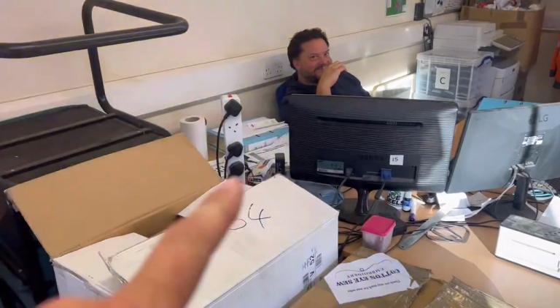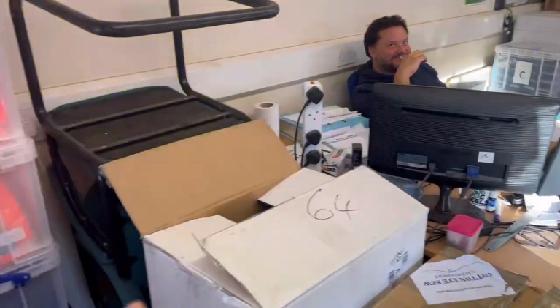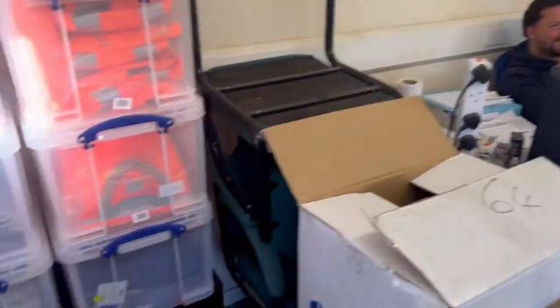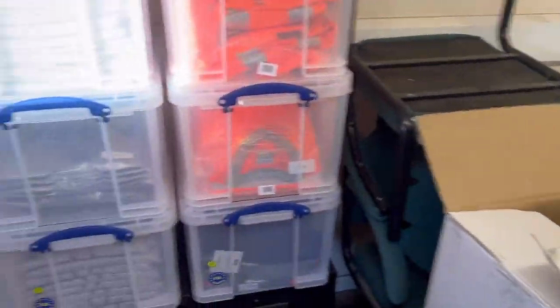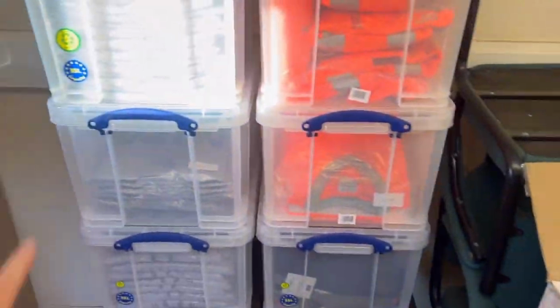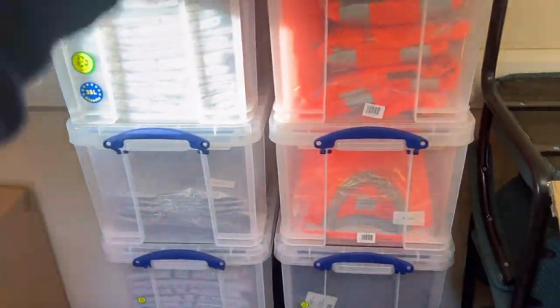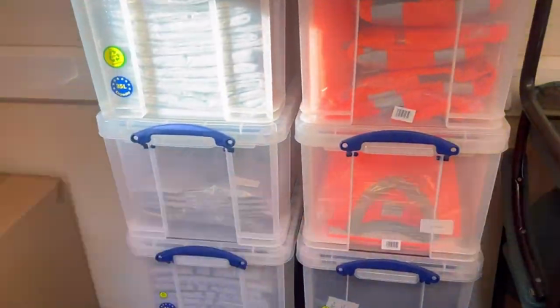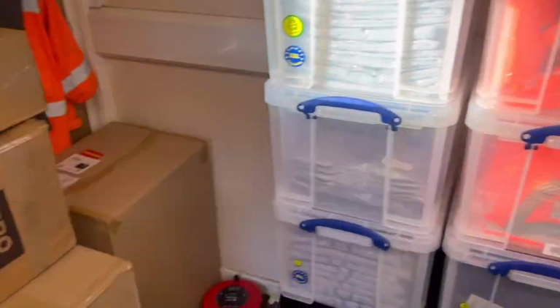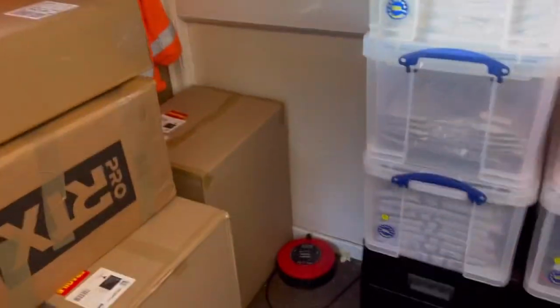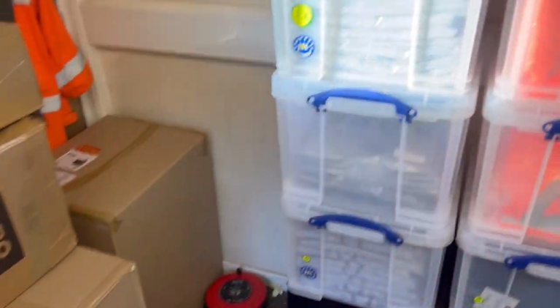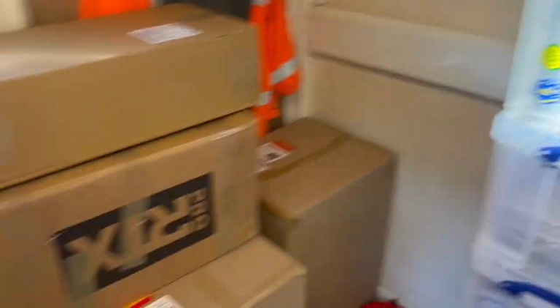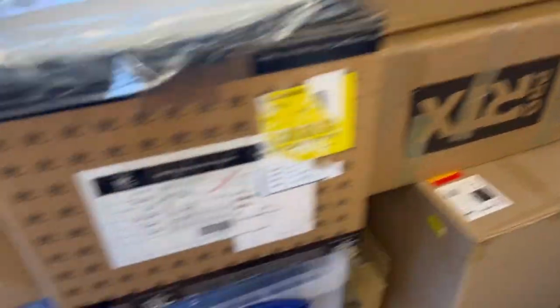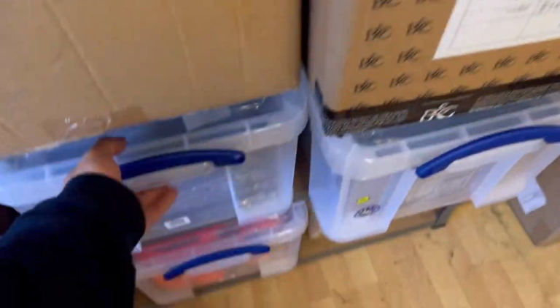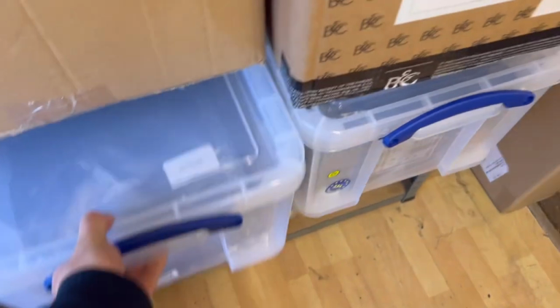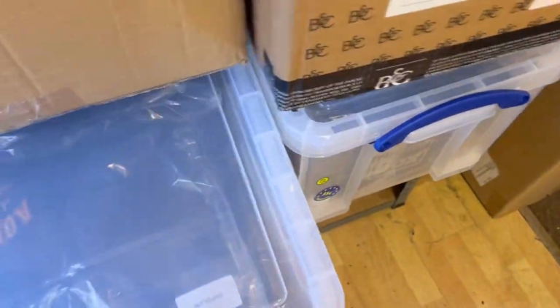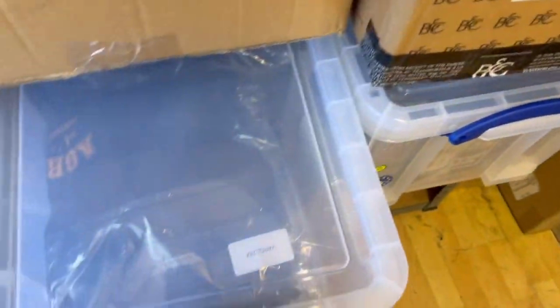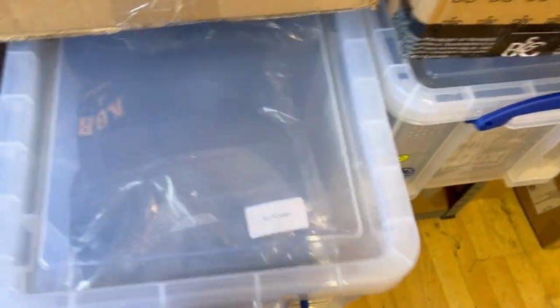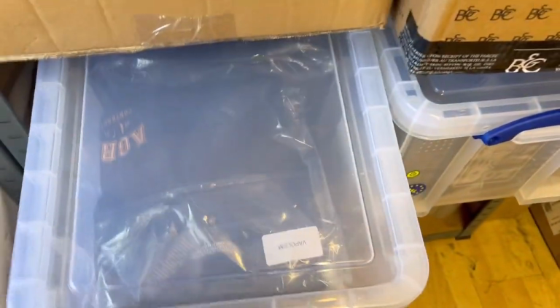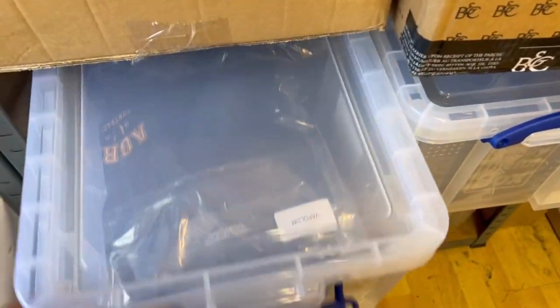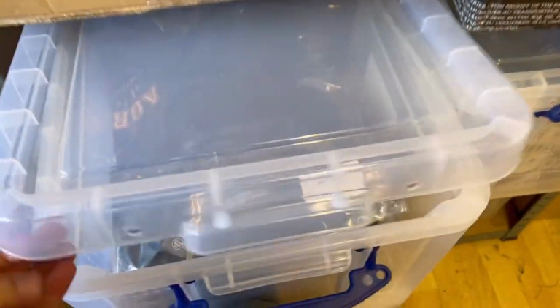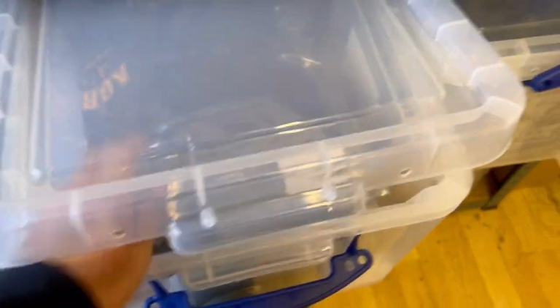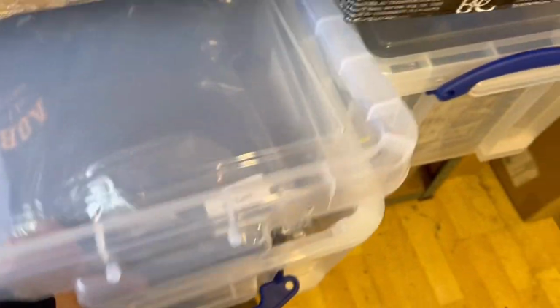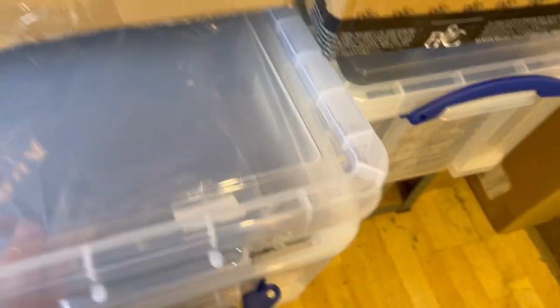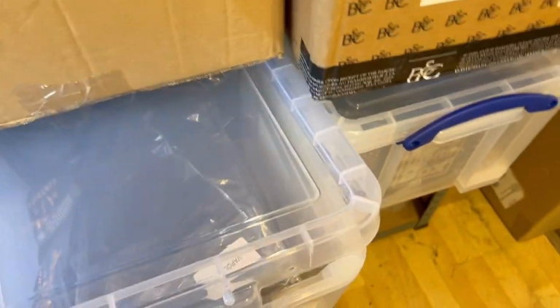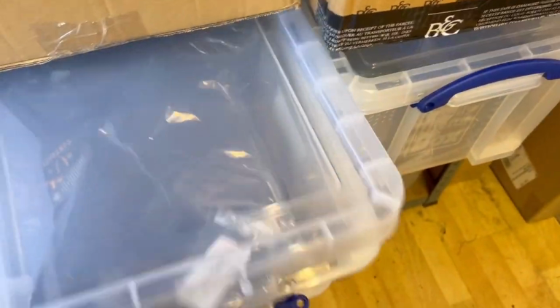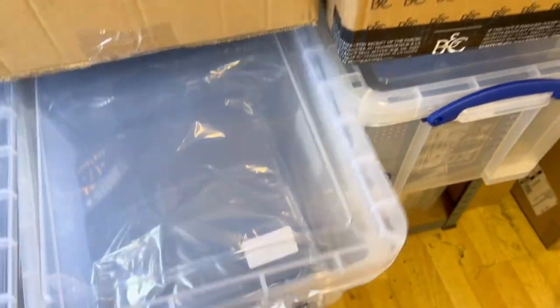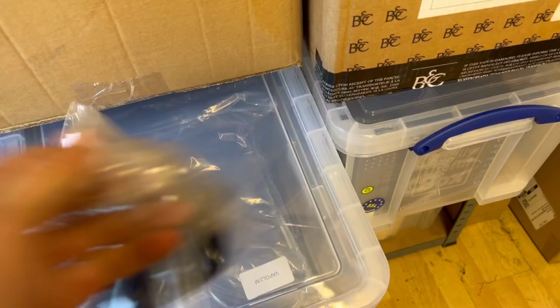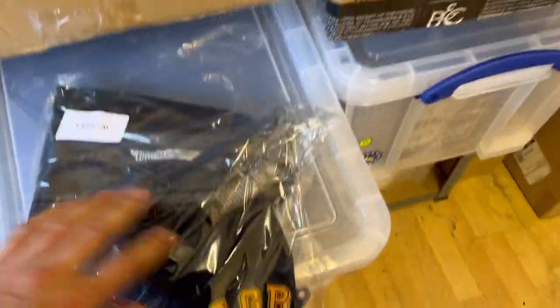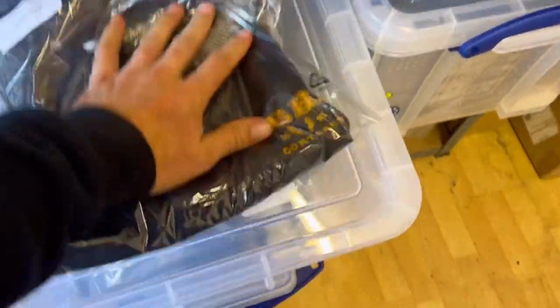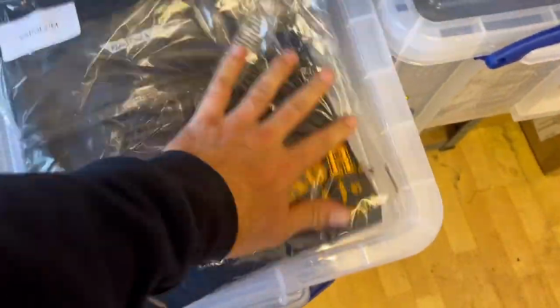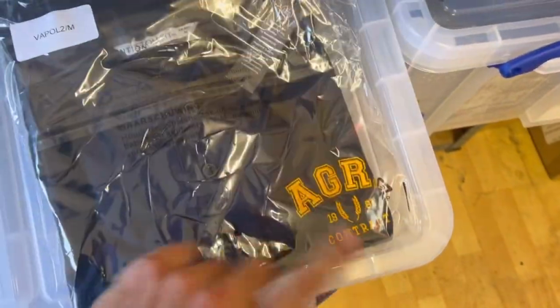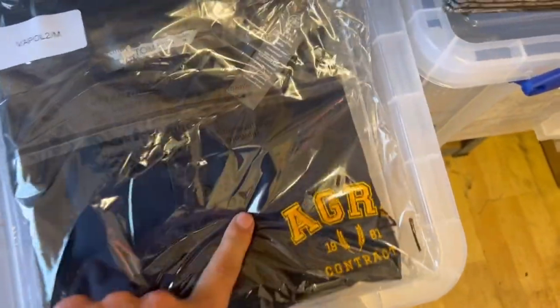Just going through the stock with Ian. Everything's sort of disappearing pretty quick, but we've got loads of the polos in at the moment. The hoodies are coming back in stock in the next day or two, and we've got plenty of them in every size.